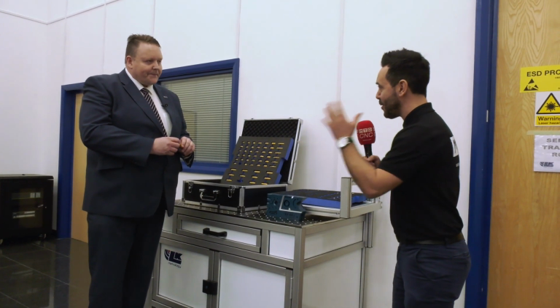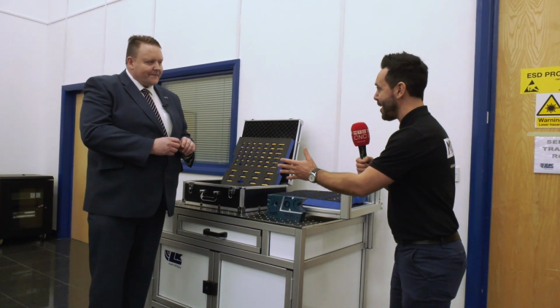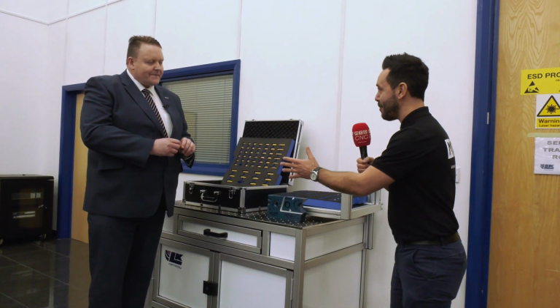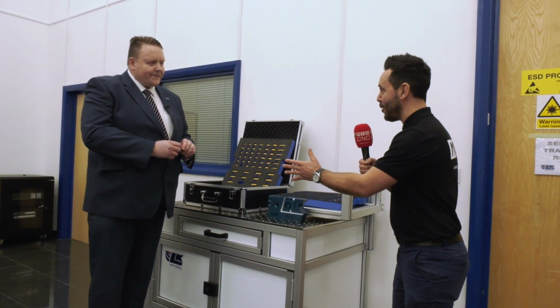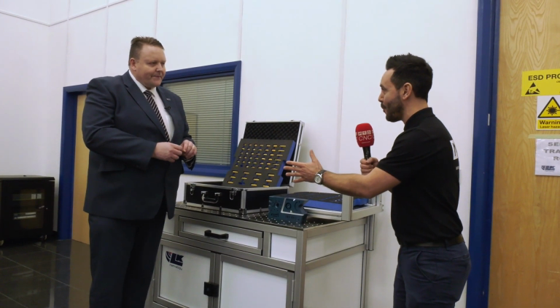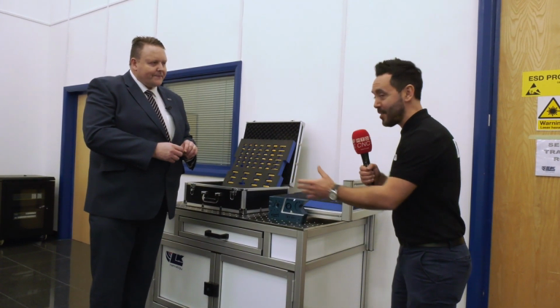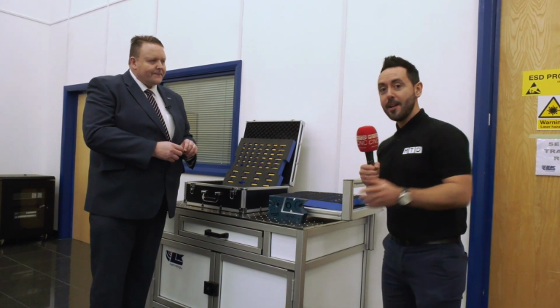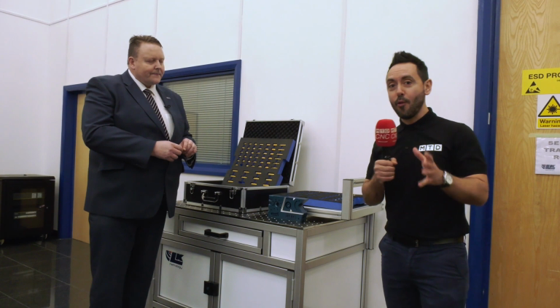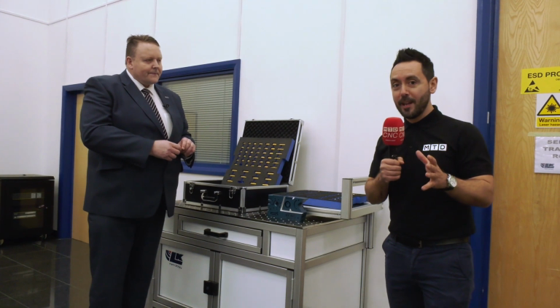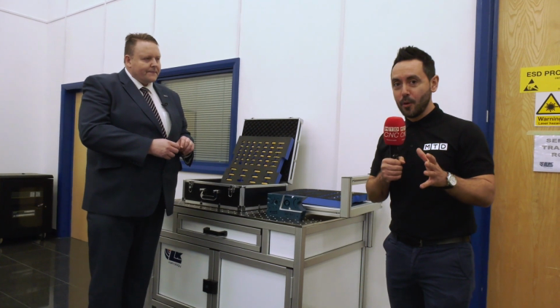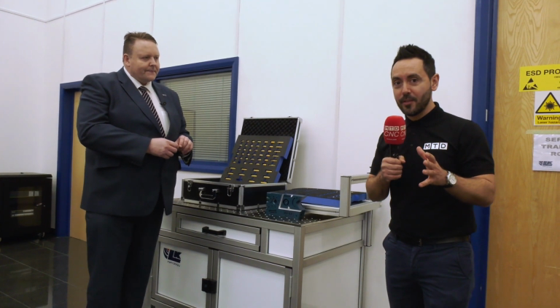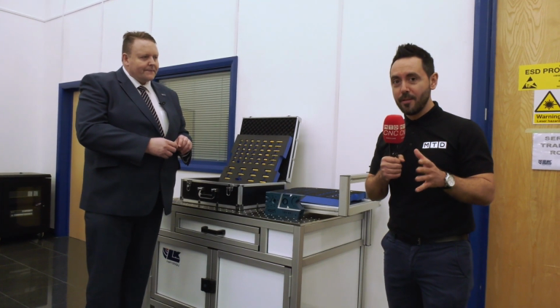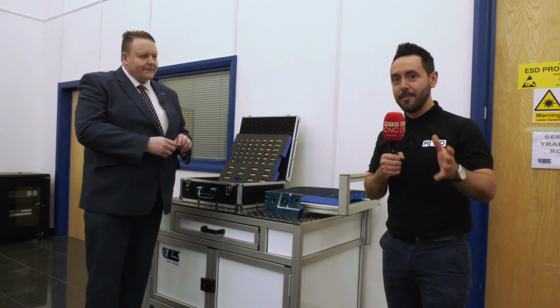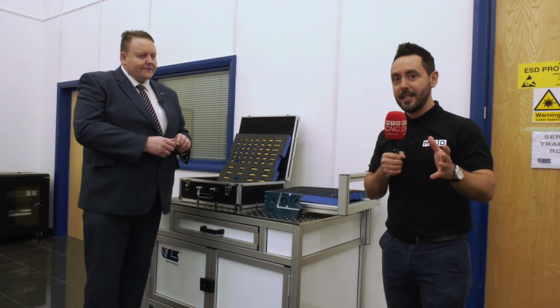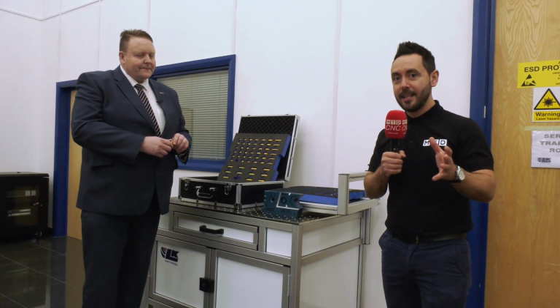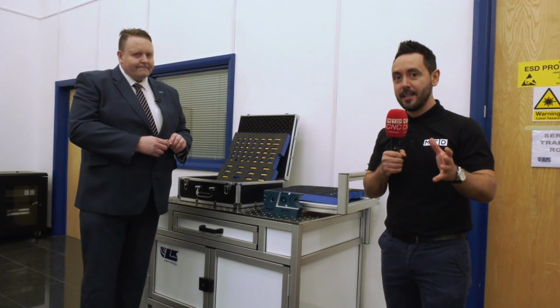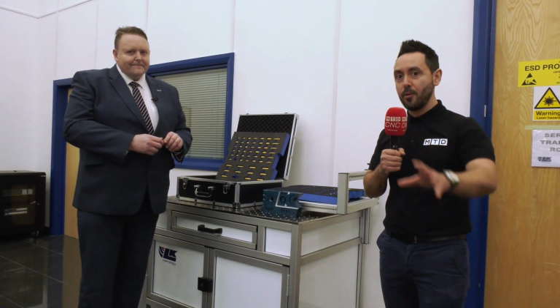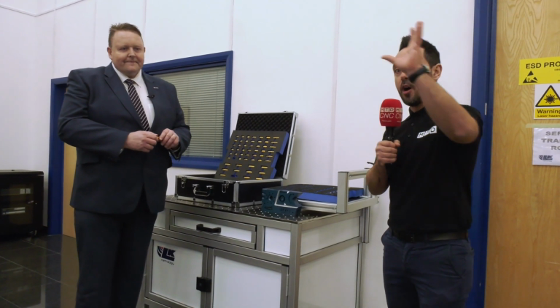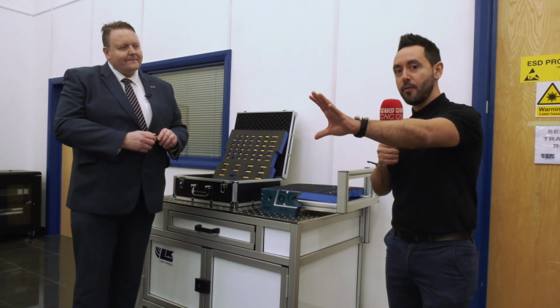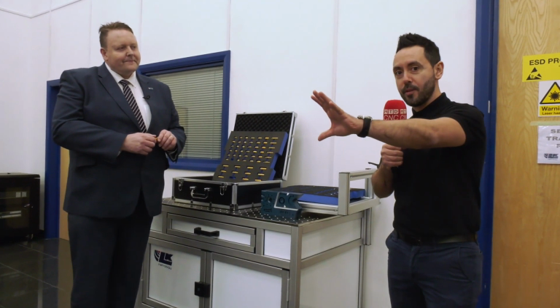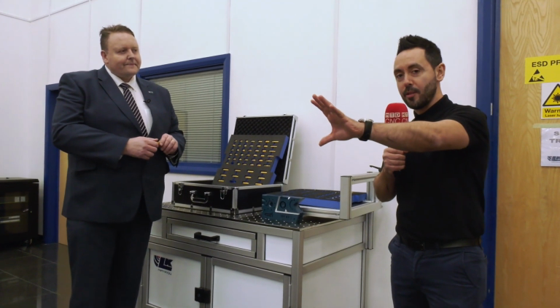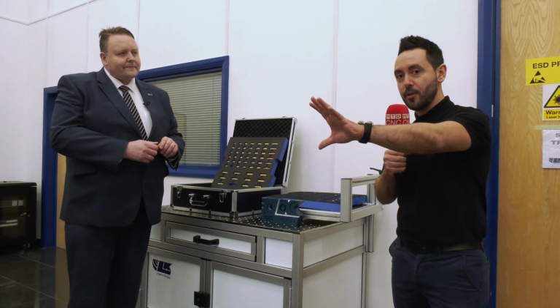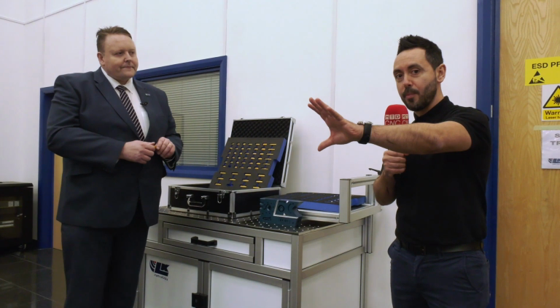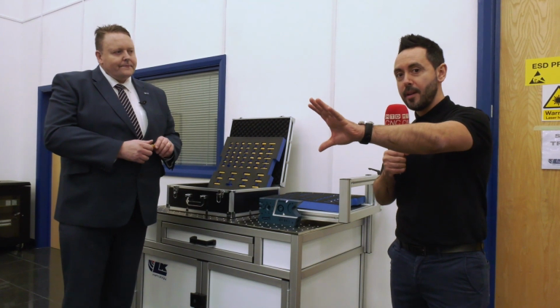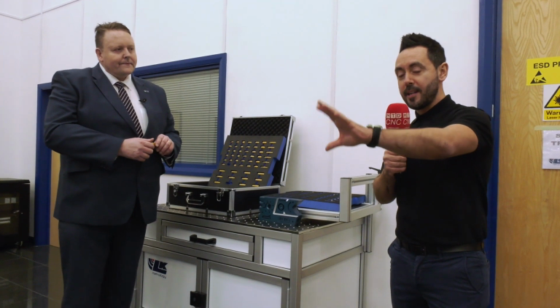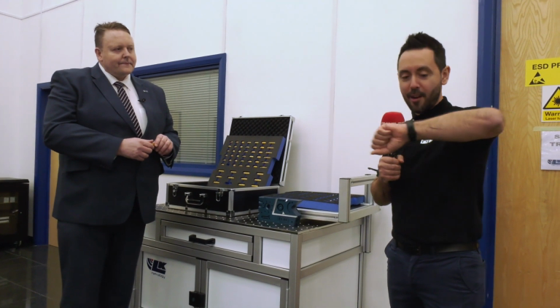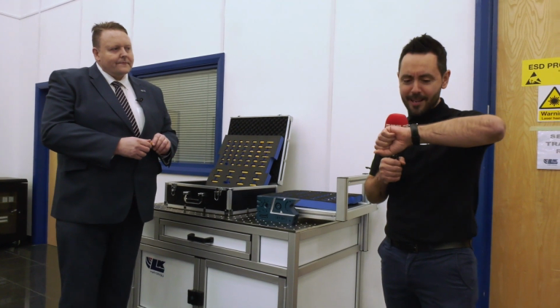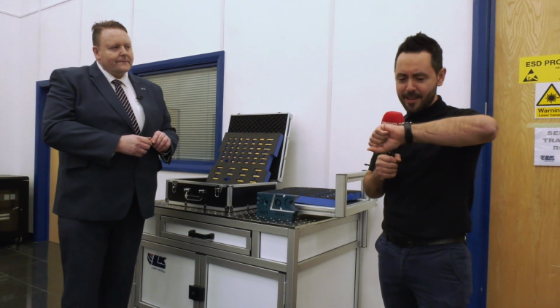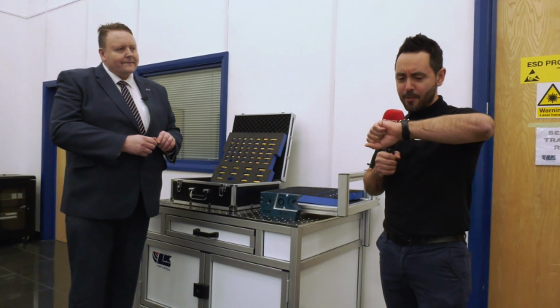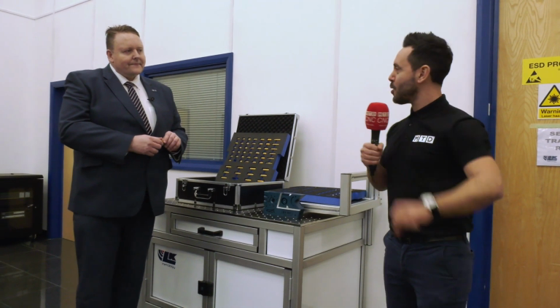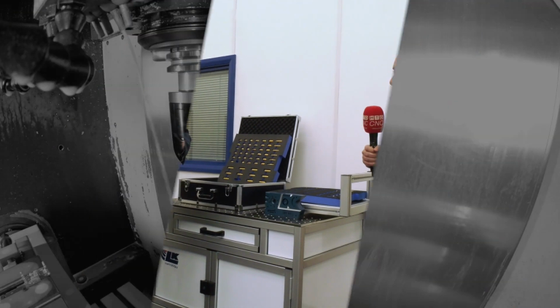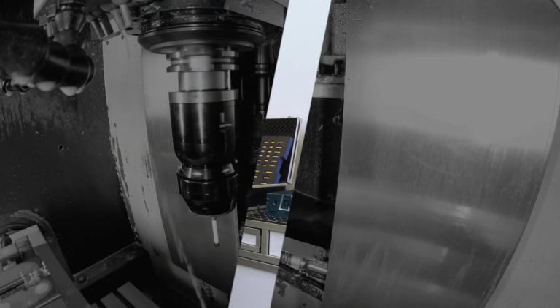Steve, it's been an absolute pleasure. Full videos coming soon on the MTDCNC channel on all of the products we've touched upon today — and I reckon we've just about done it.